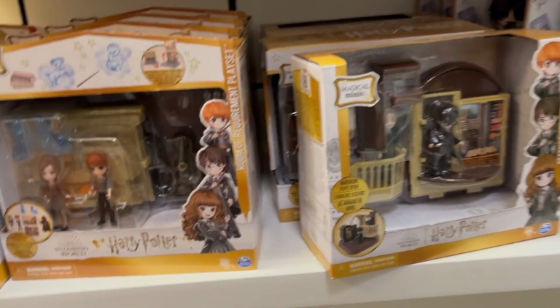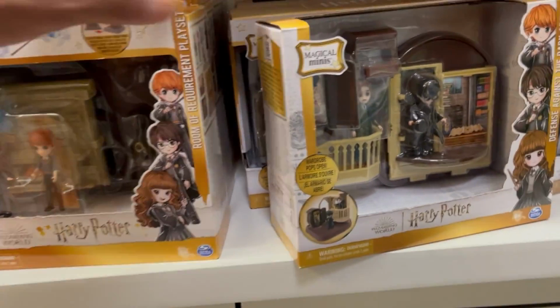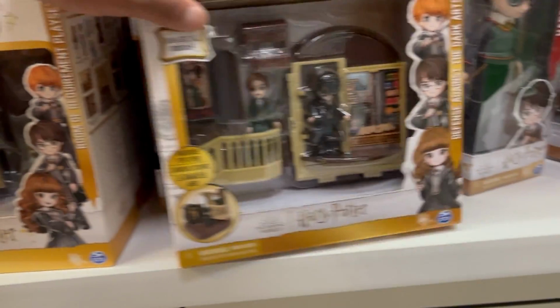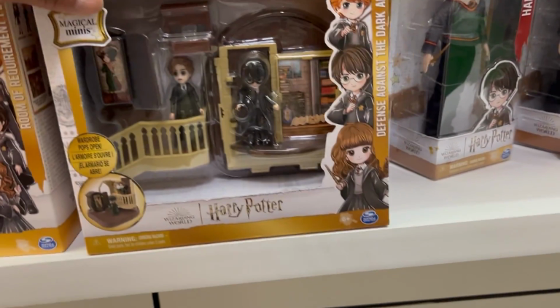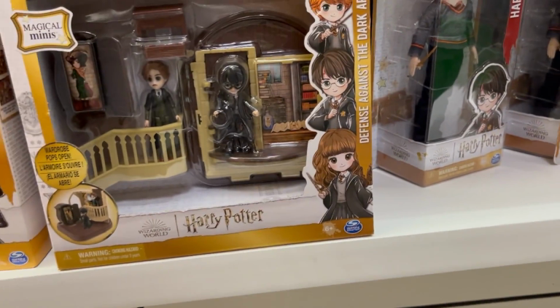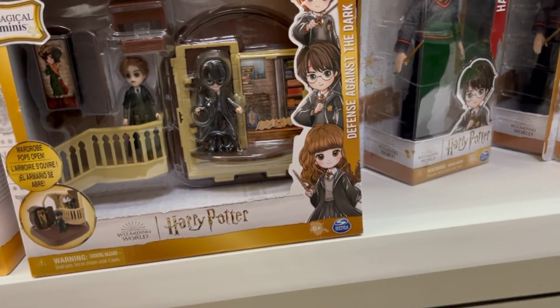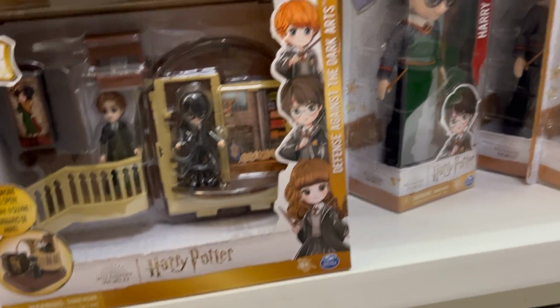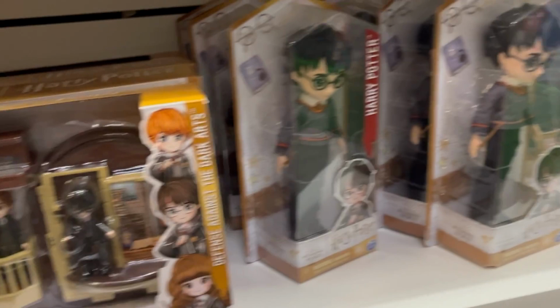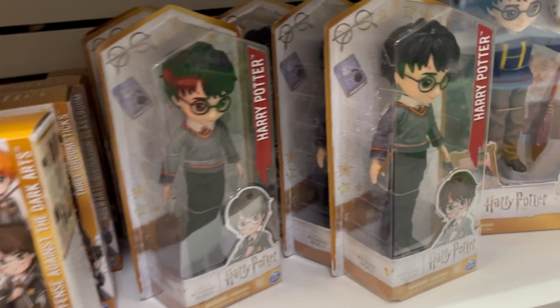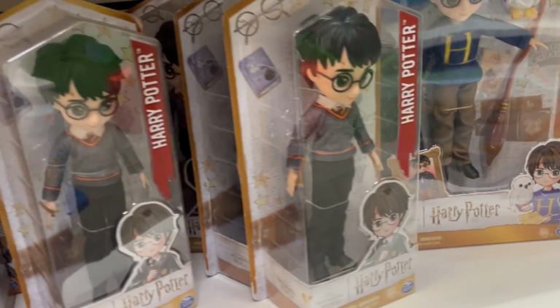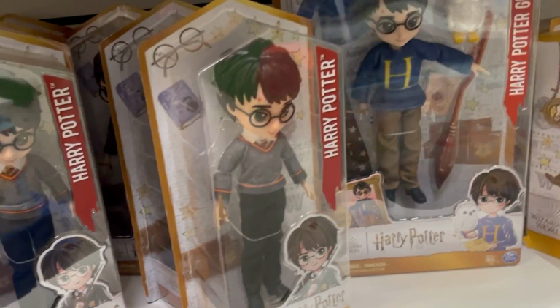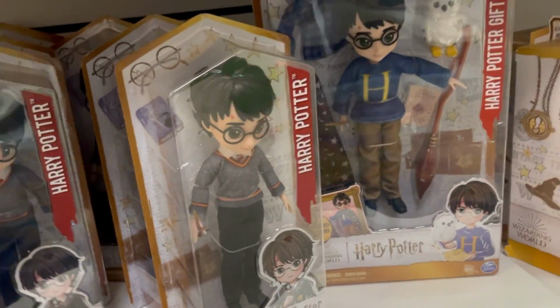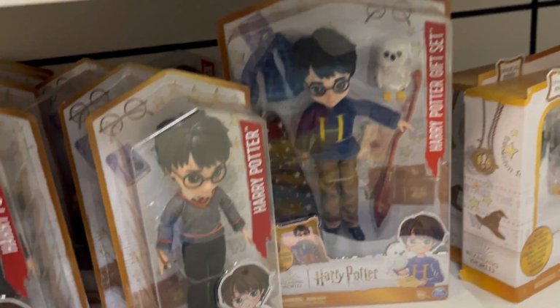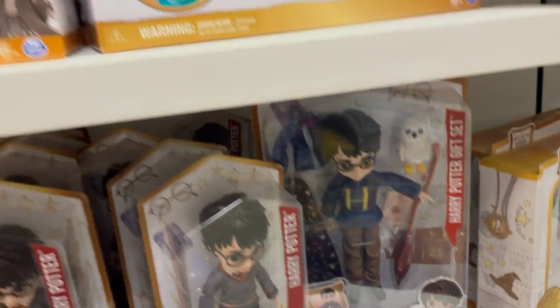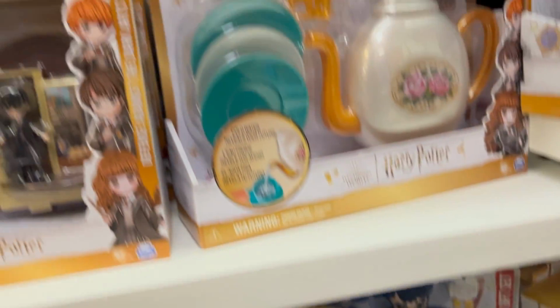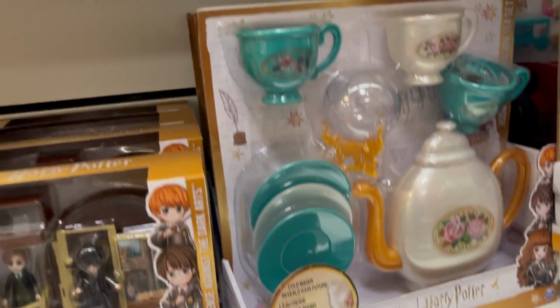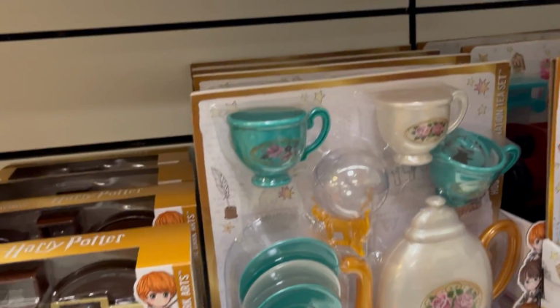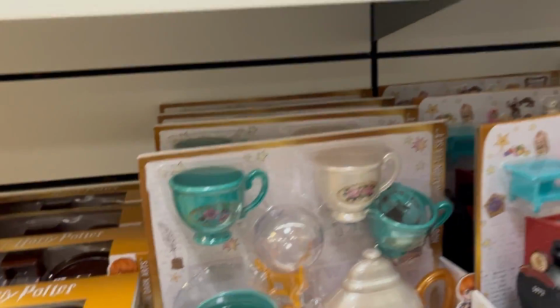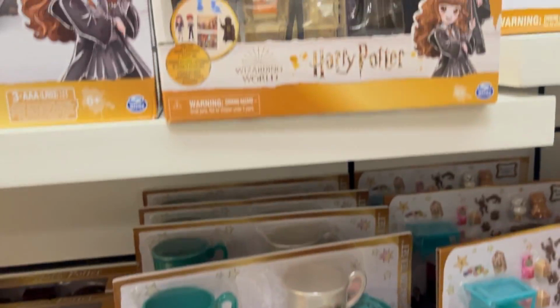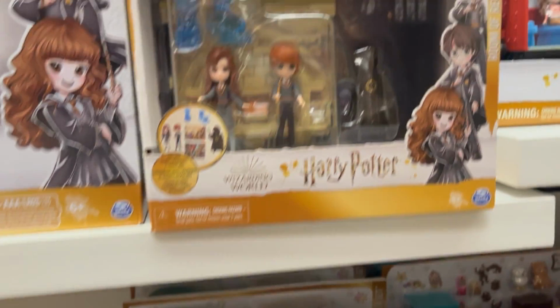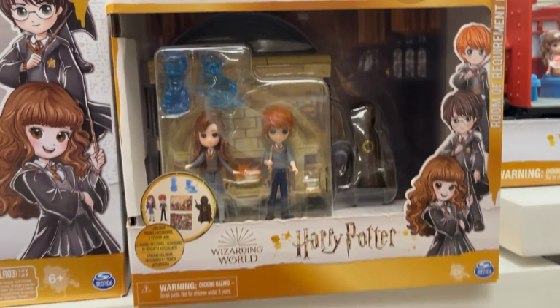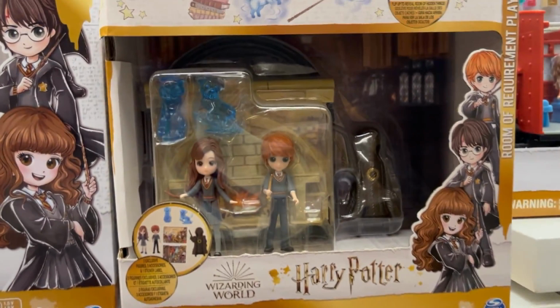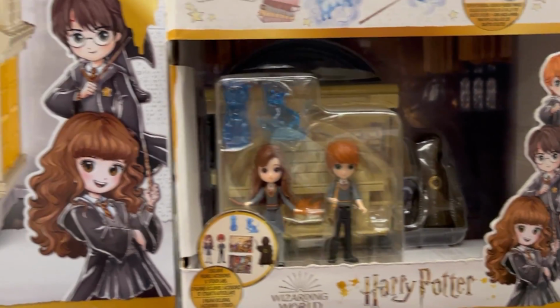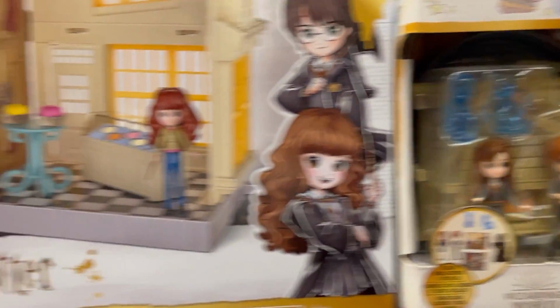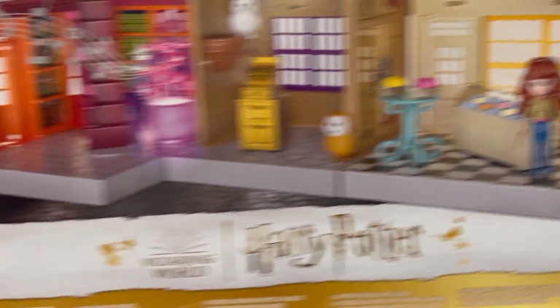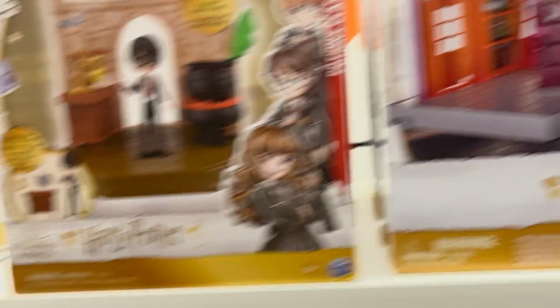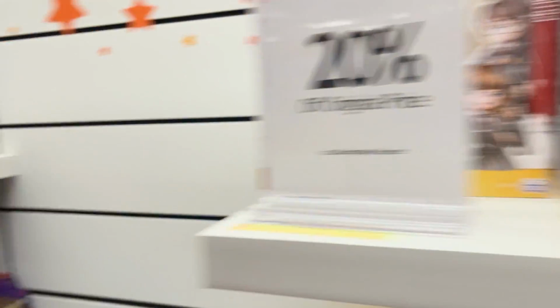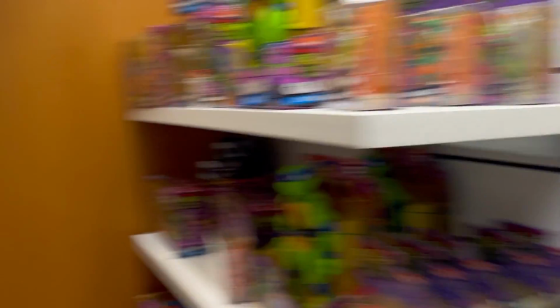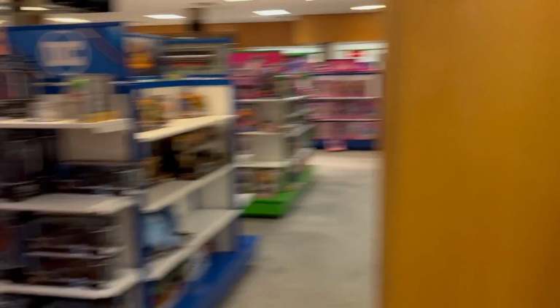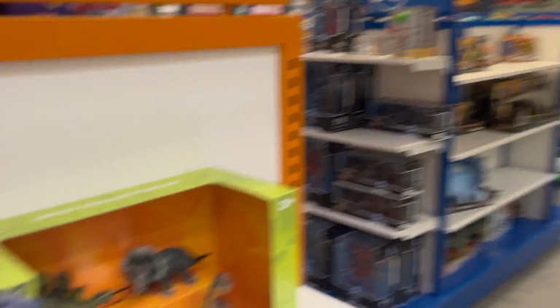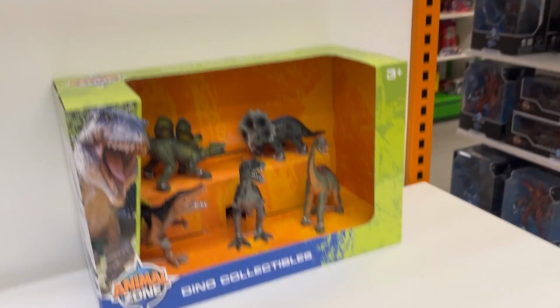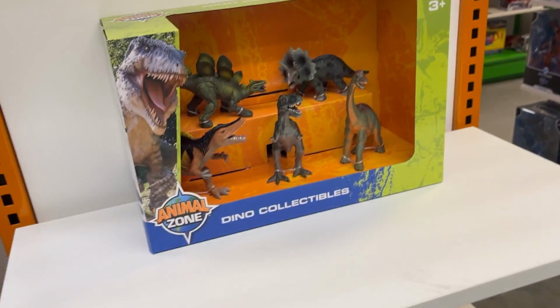They got some Harry Potter — Wizarding World — they got a lot of Harry Potter stuff. They got some Animal Zone too.